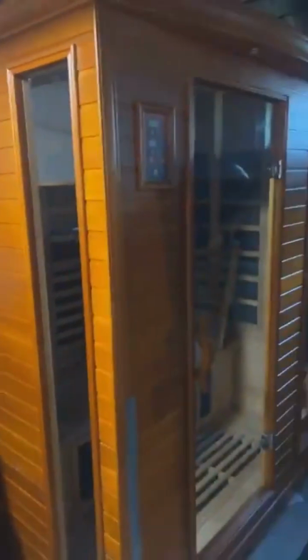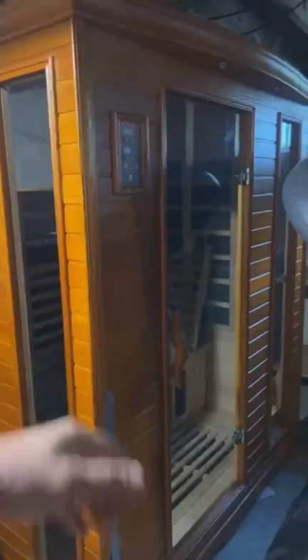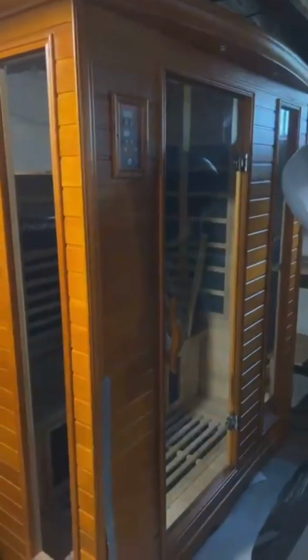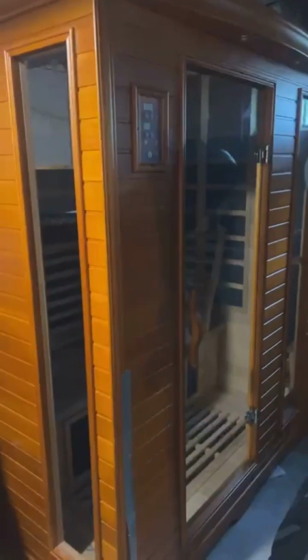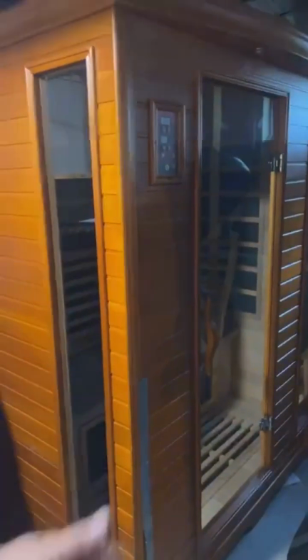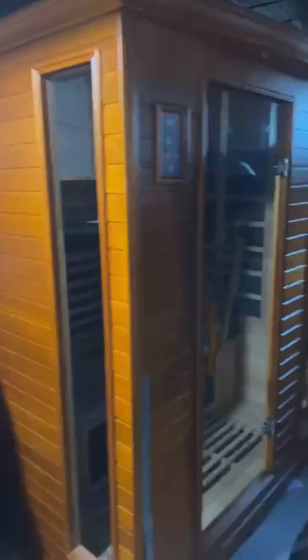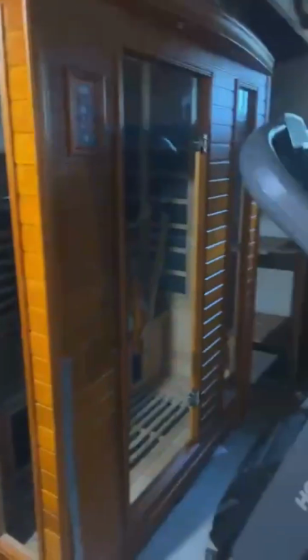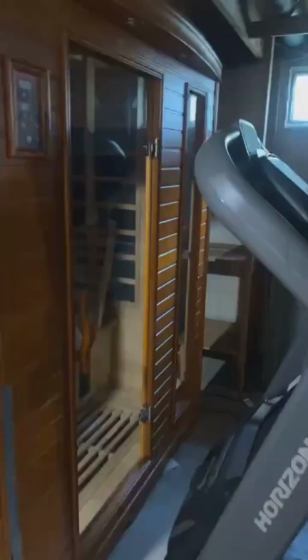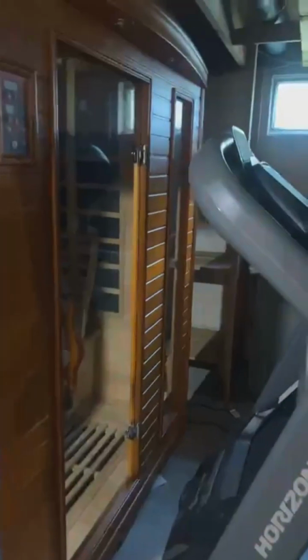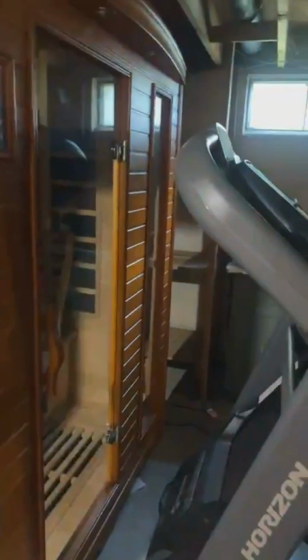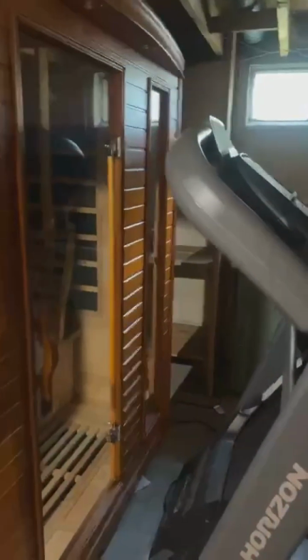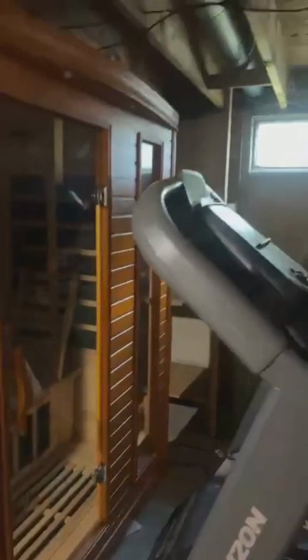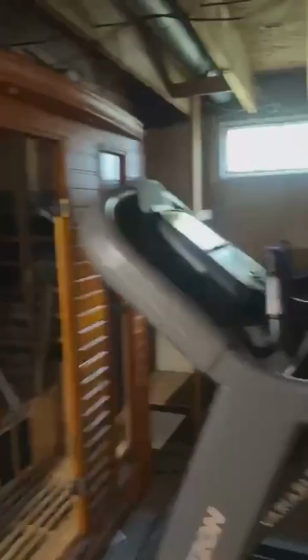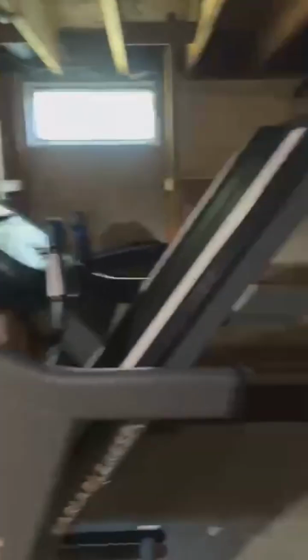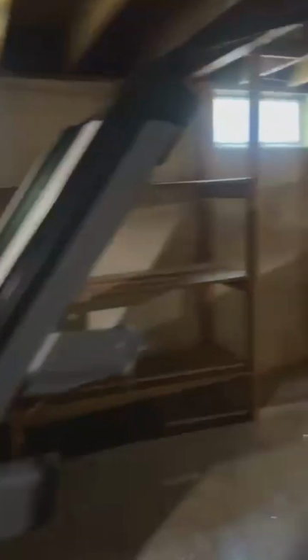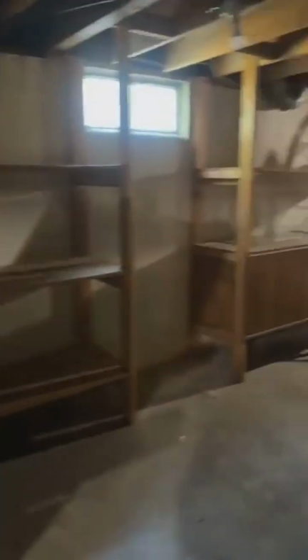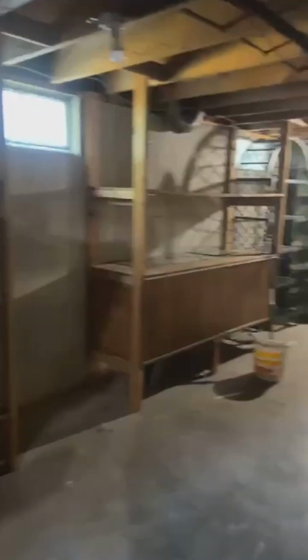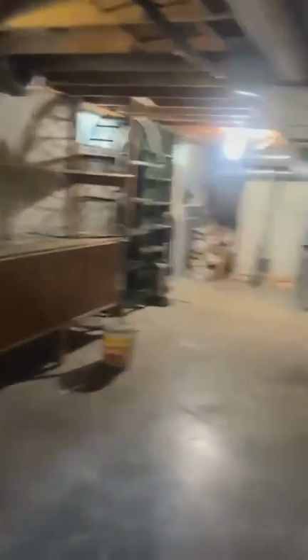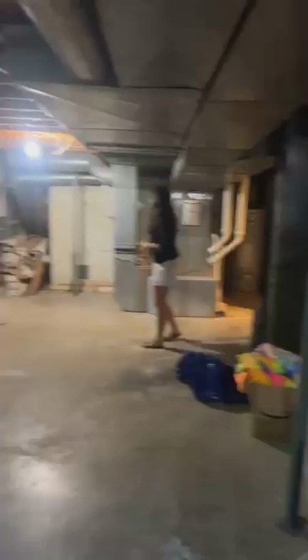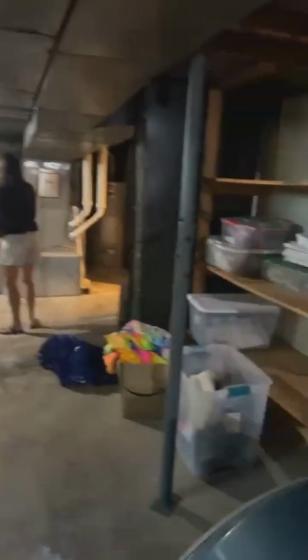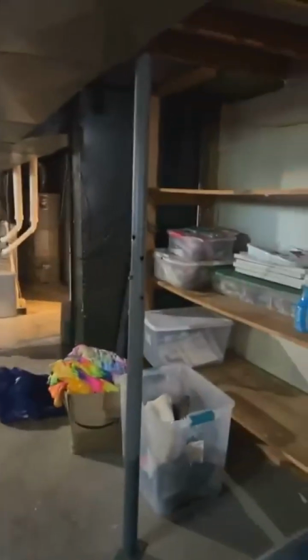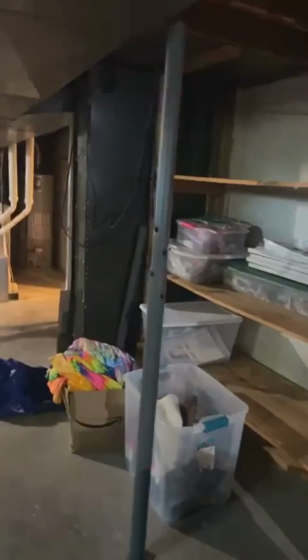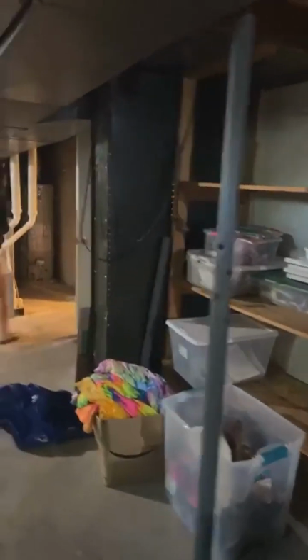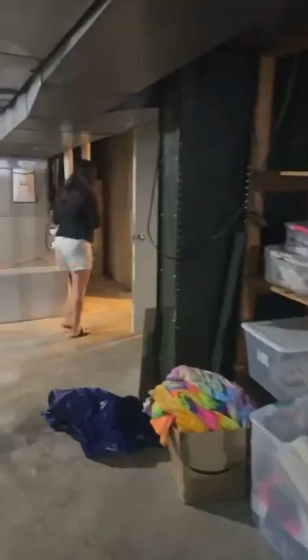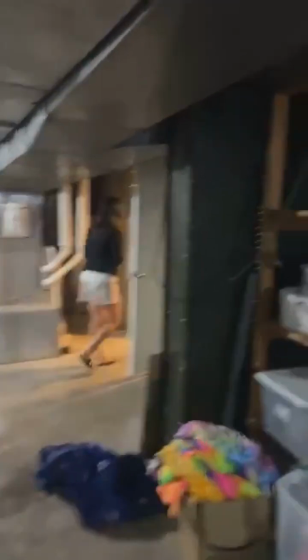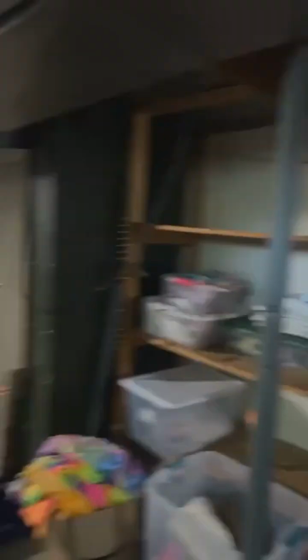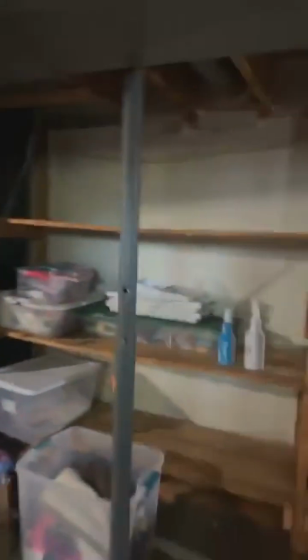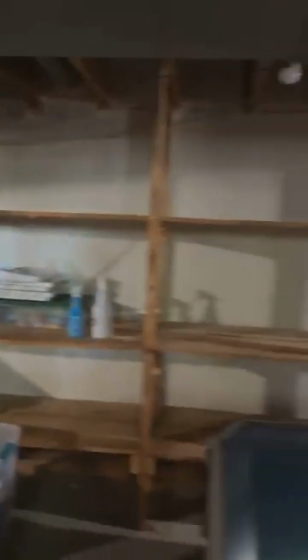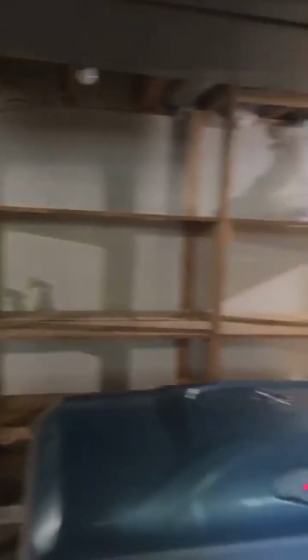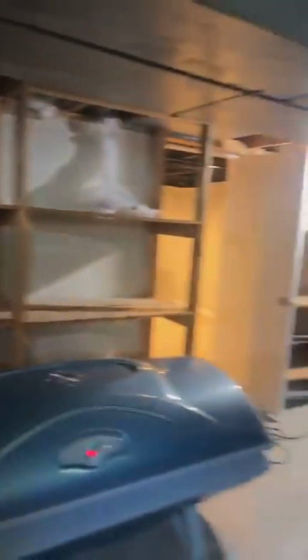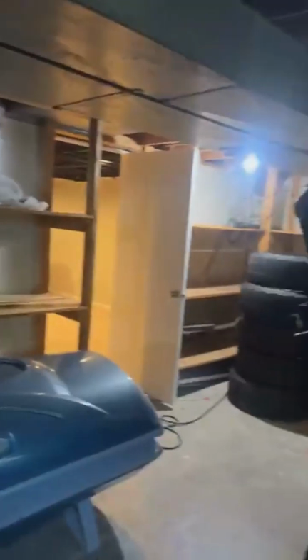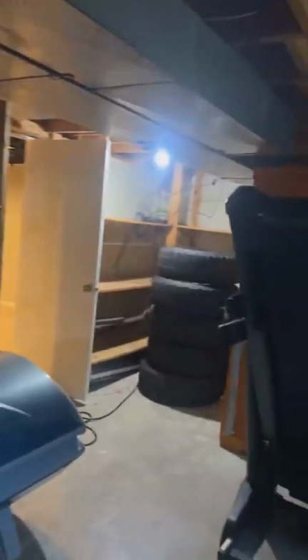We got the sauna right here — sauna stays with the property. Hot tub stays. Kids' play area stays. All the extra storage right there.